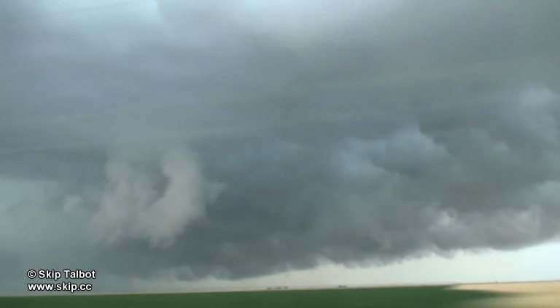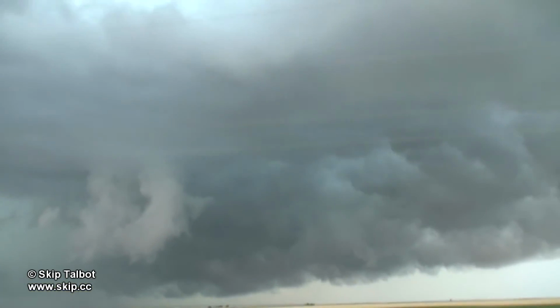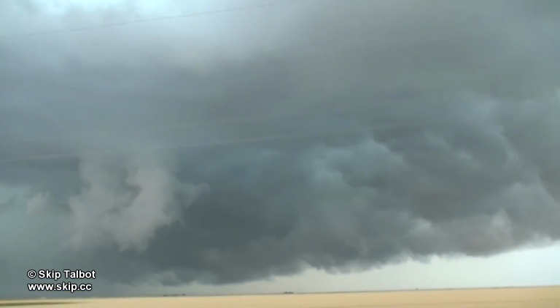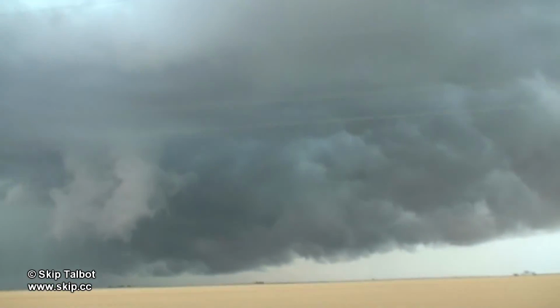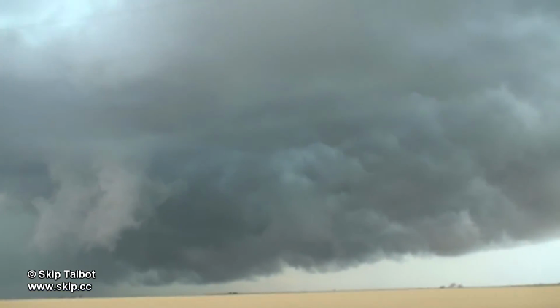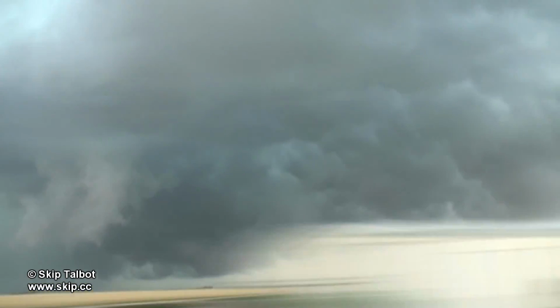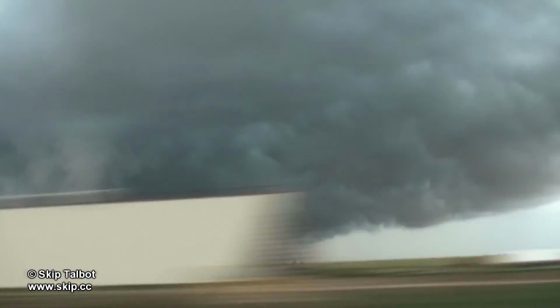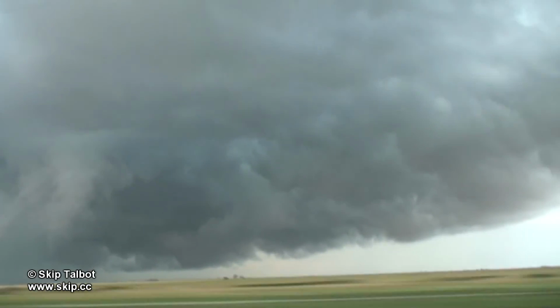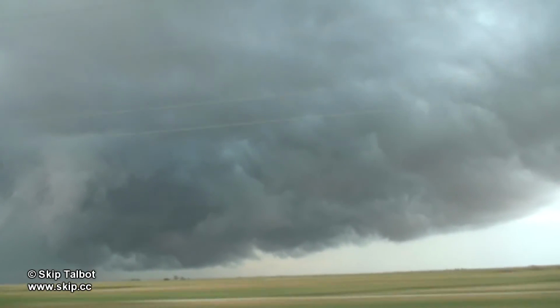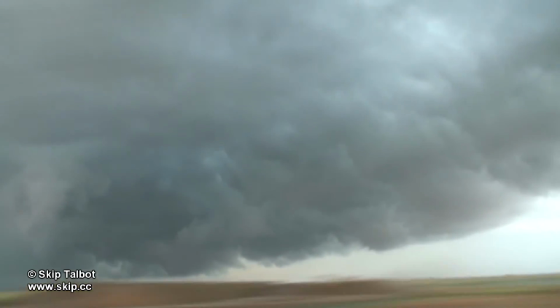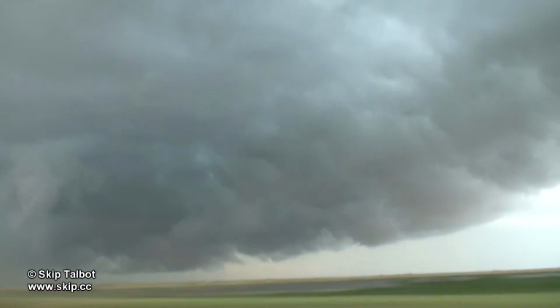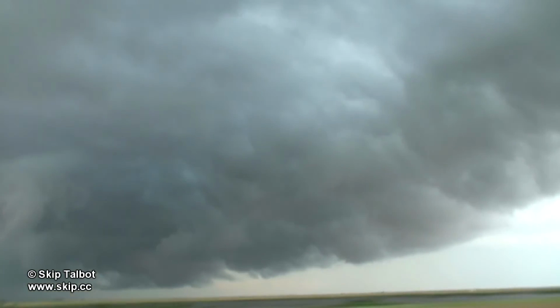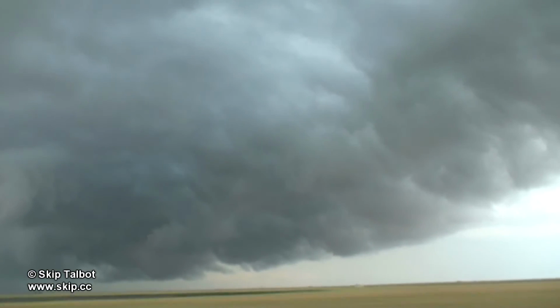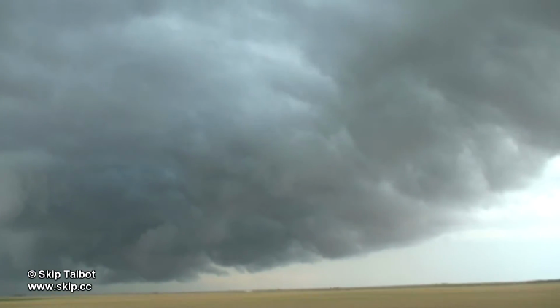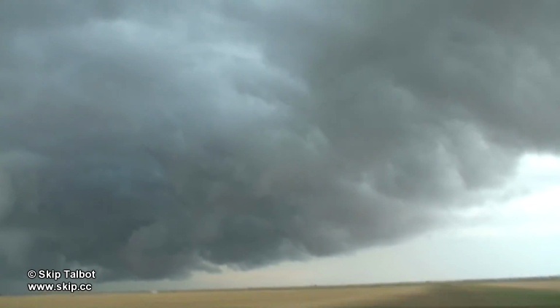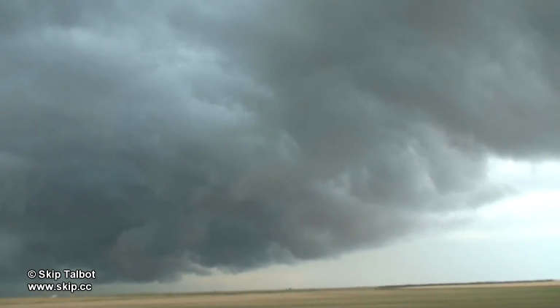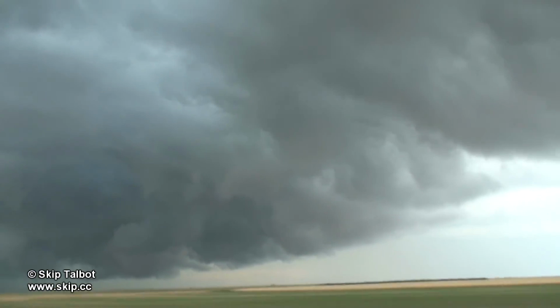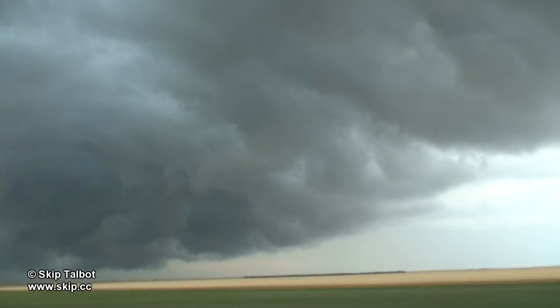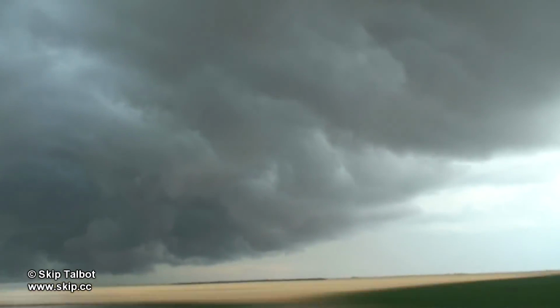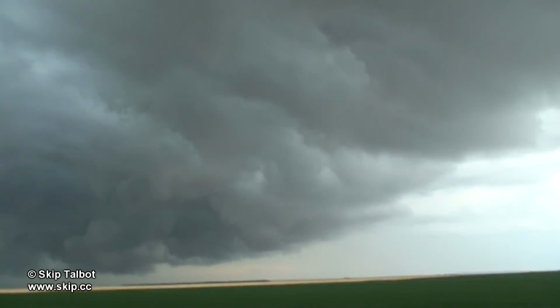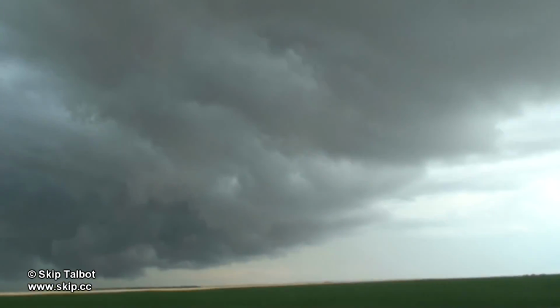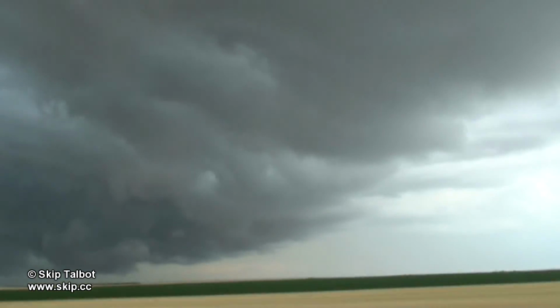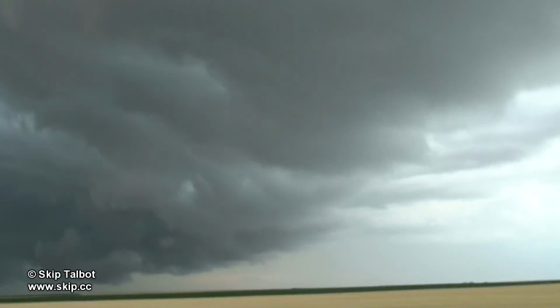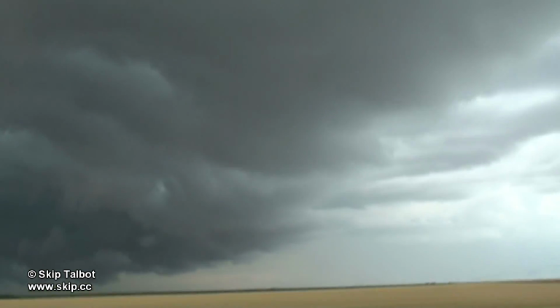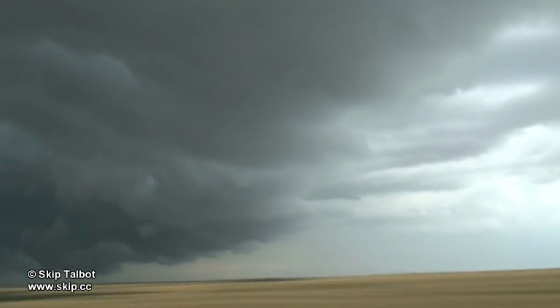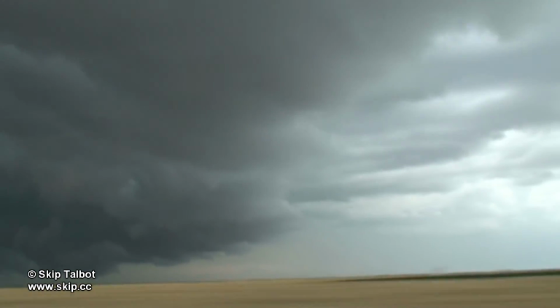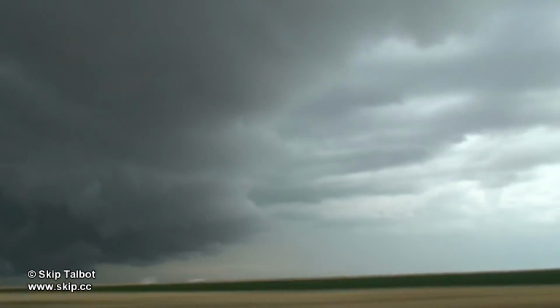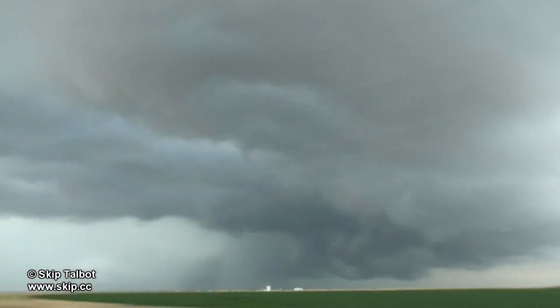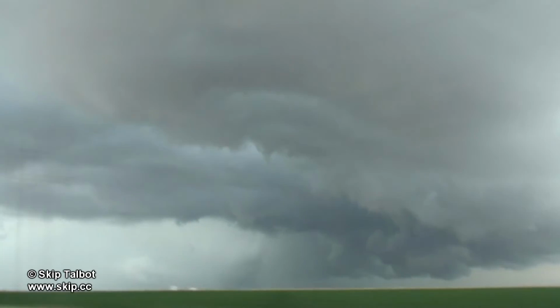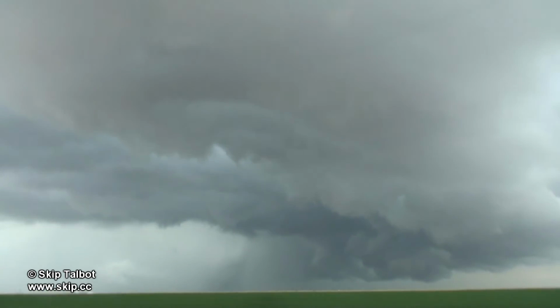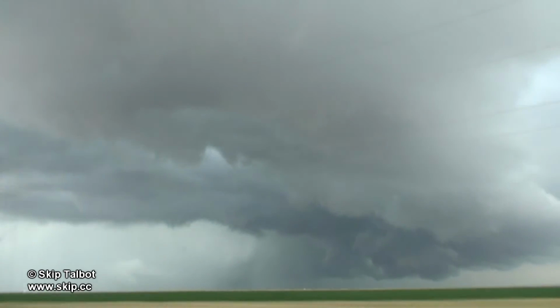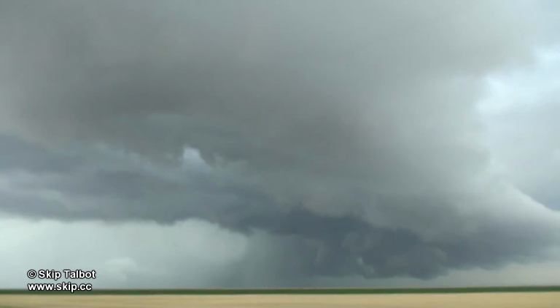I was pretty convinced that we weren't going to see a tornado at this point, so we decided to run east and get out ahead of the storm for some more shelf cloud shots before we headed into Perryton, Texas for some dinner.